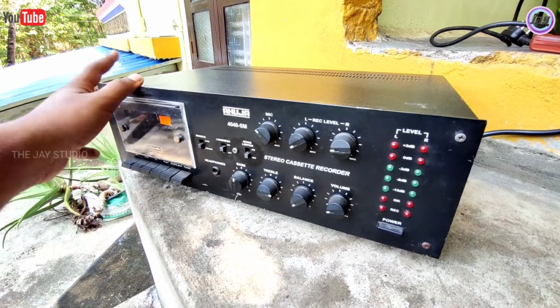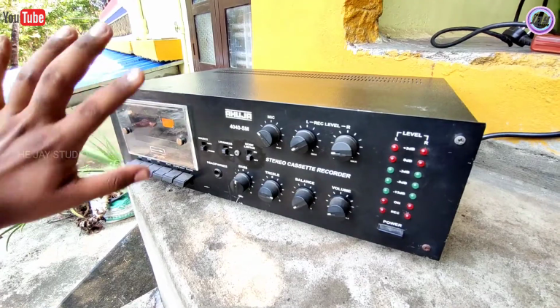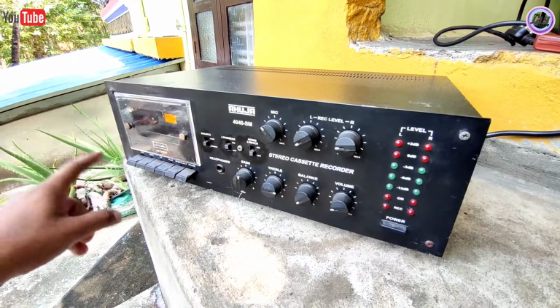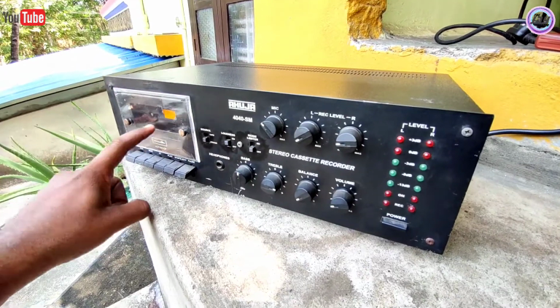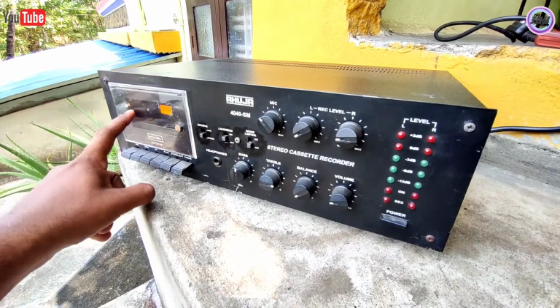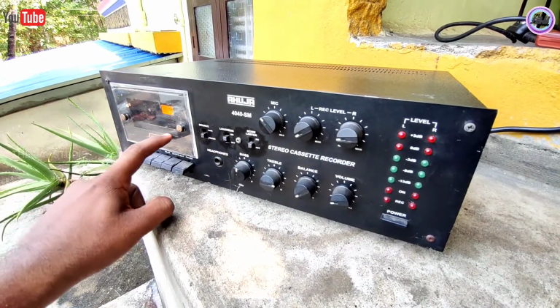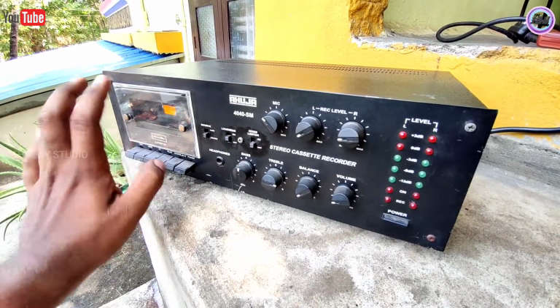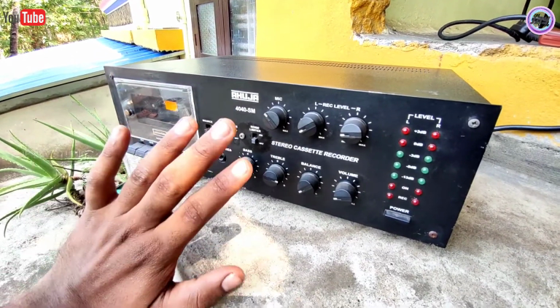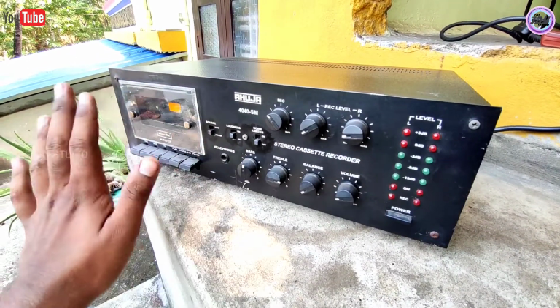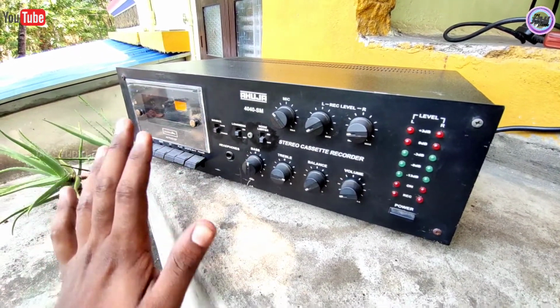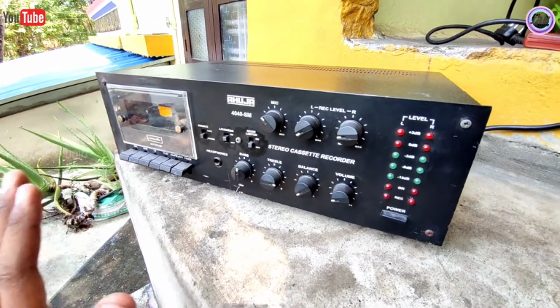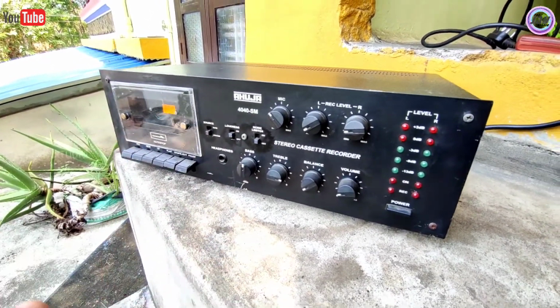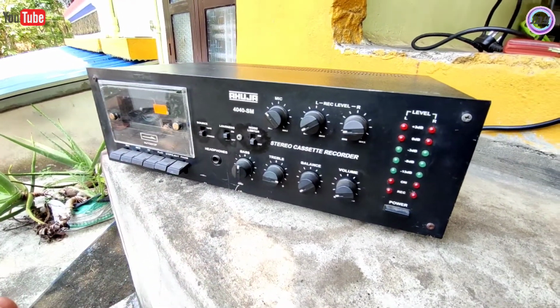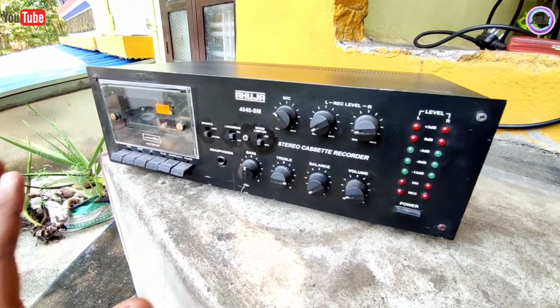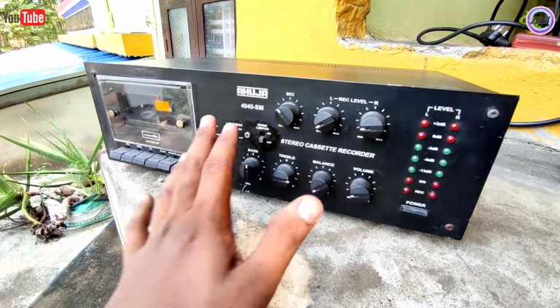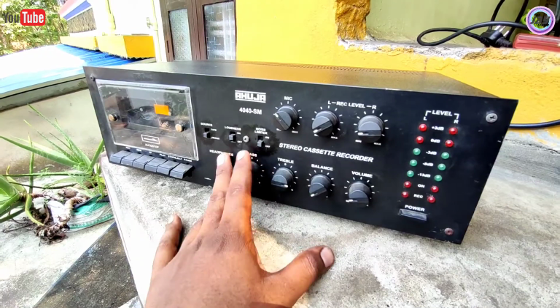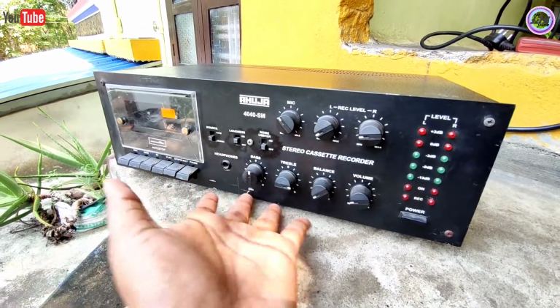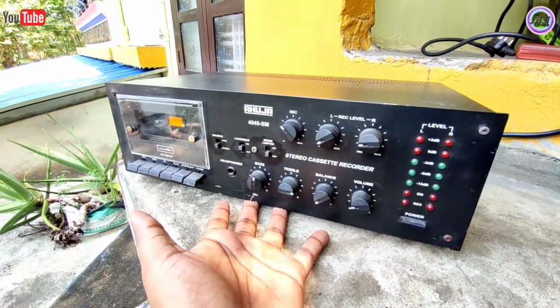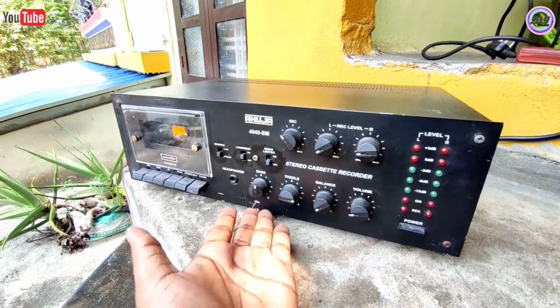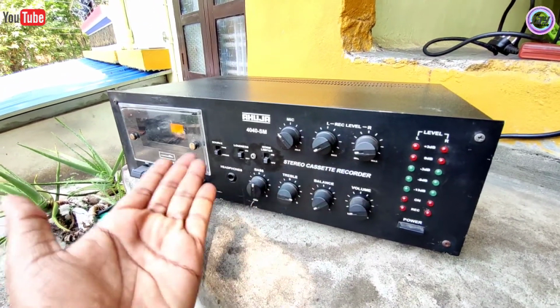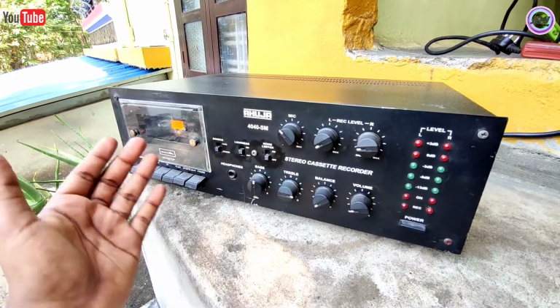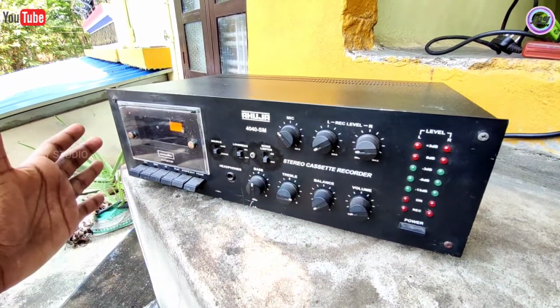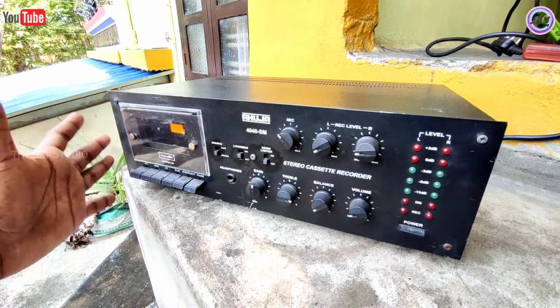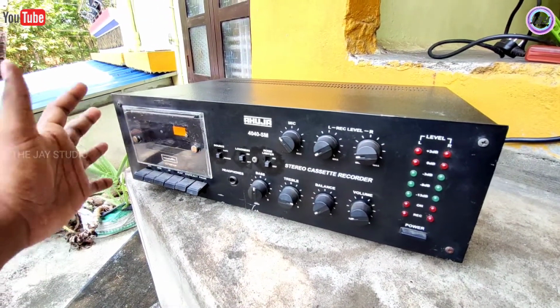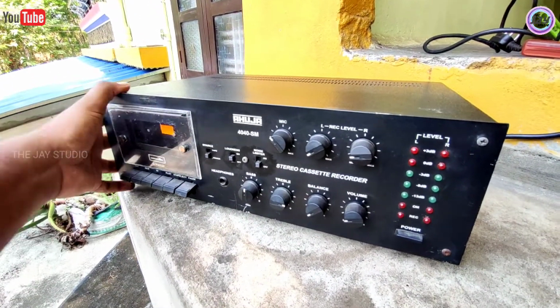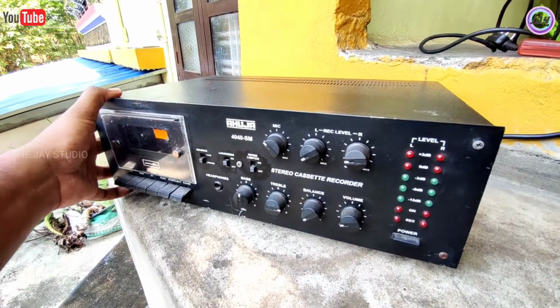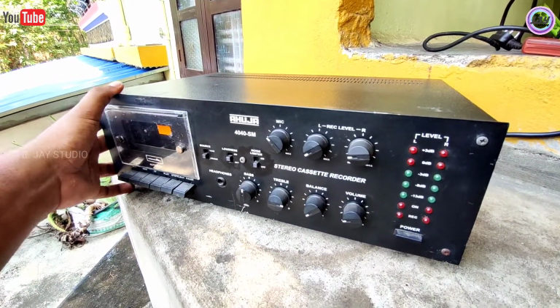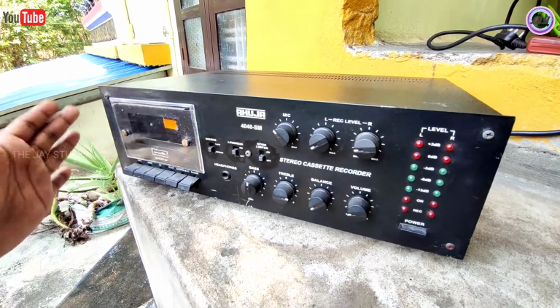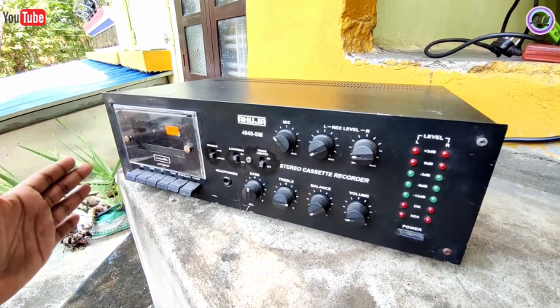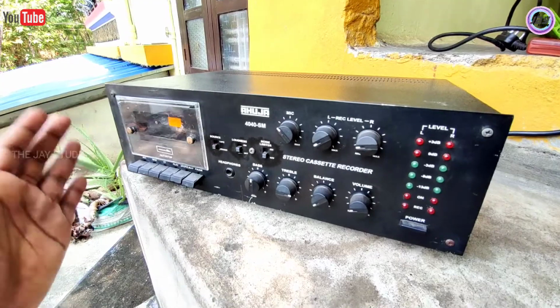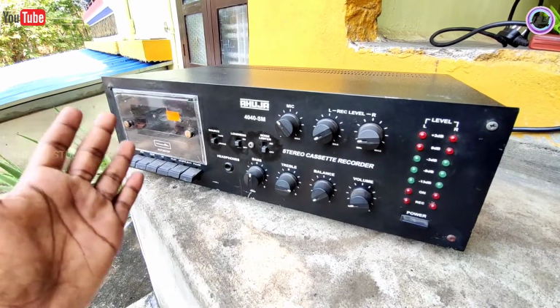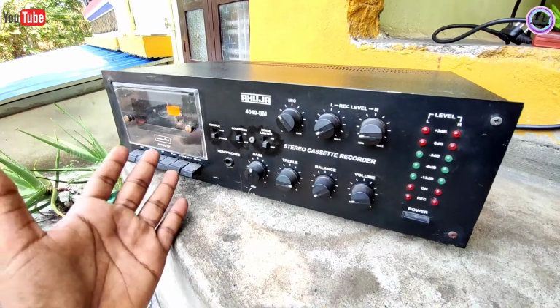I can modify this USB pre-amplifier. I am ready to keep it in place, ready for this stock condition. The Ahuja 4040S is not available.